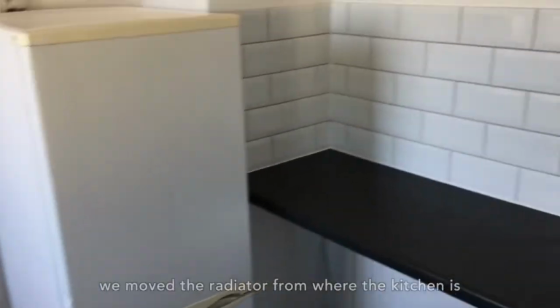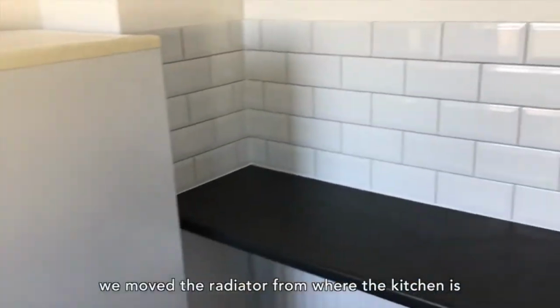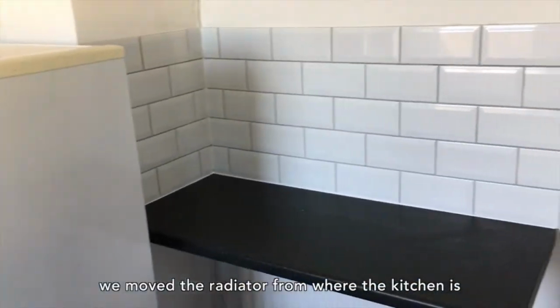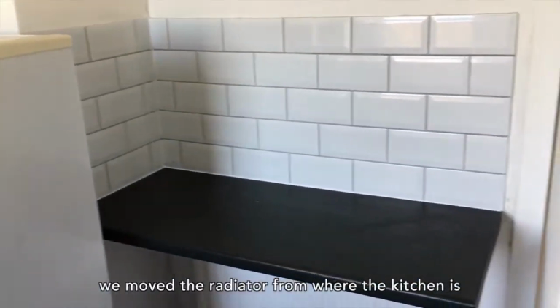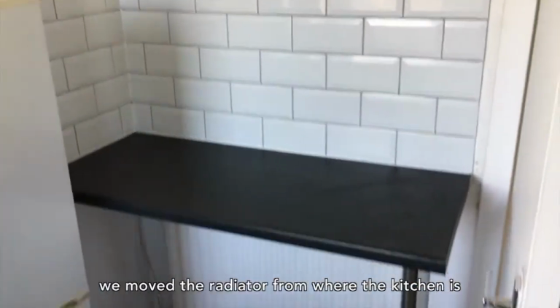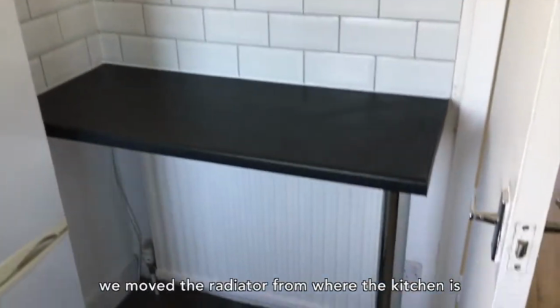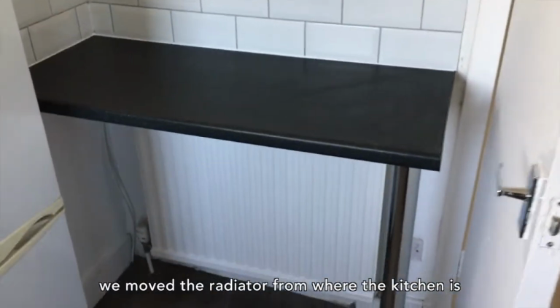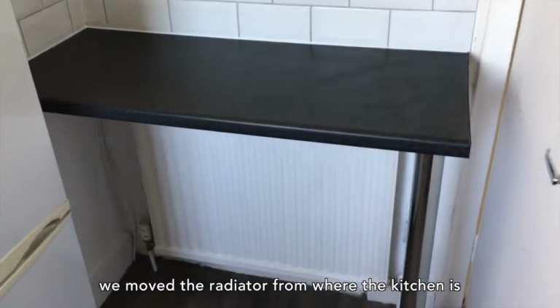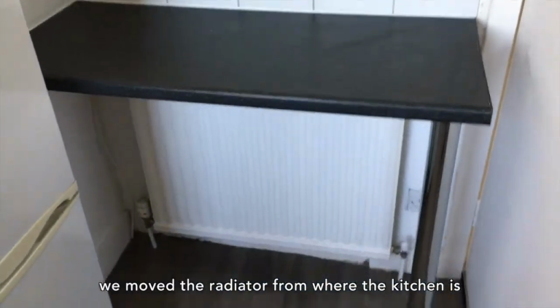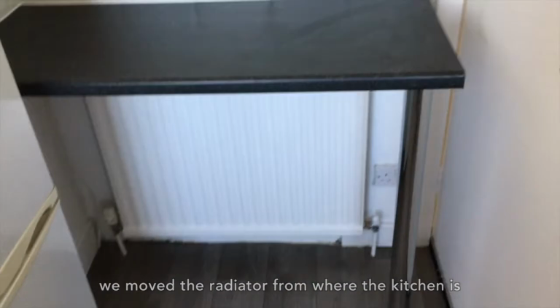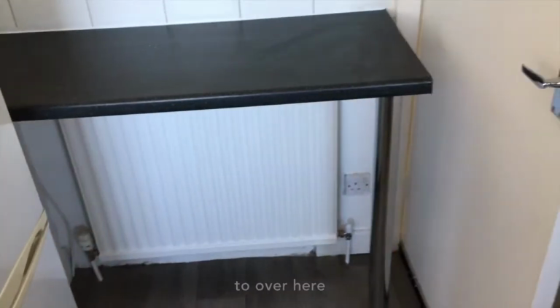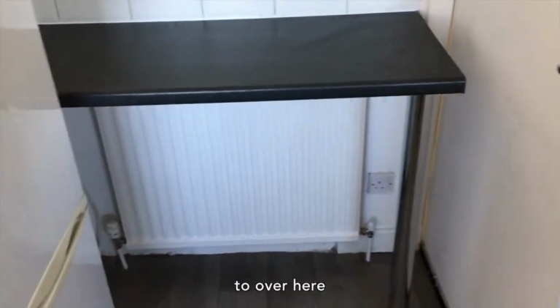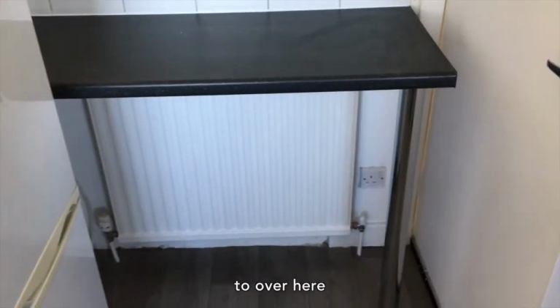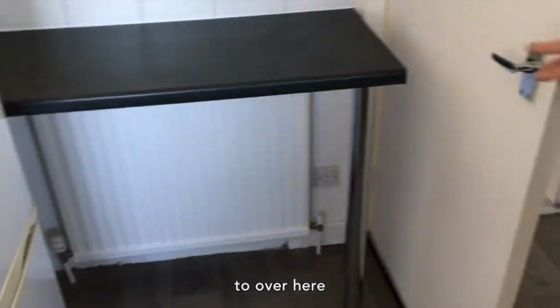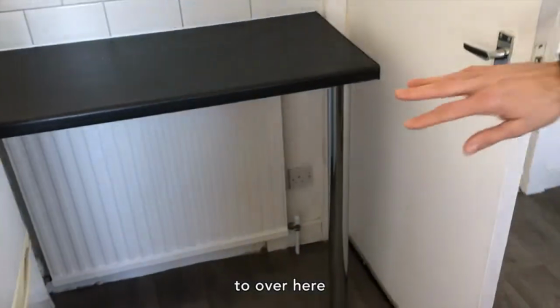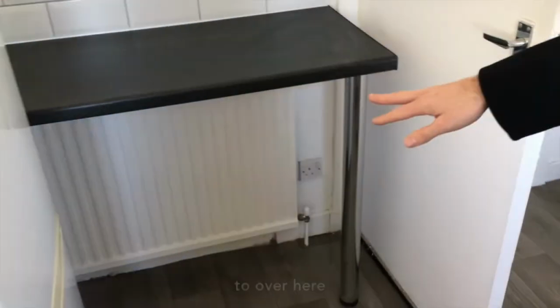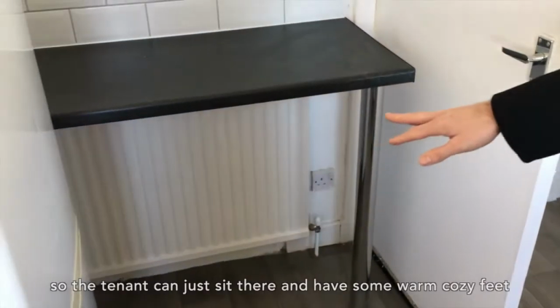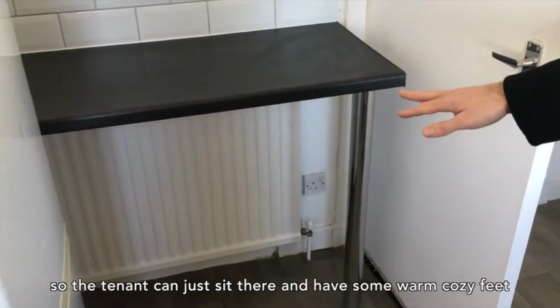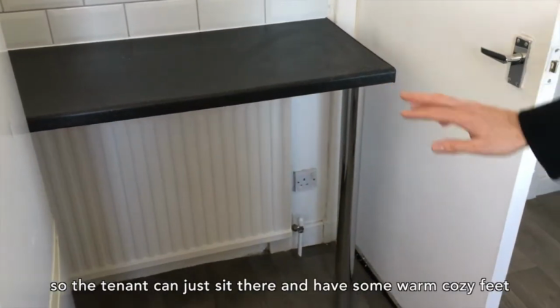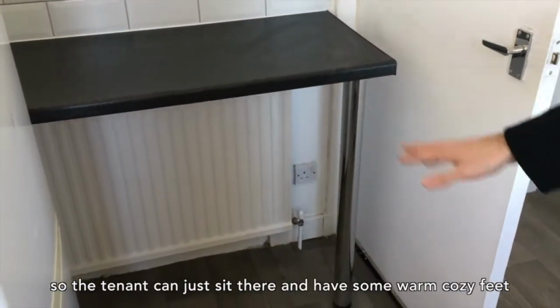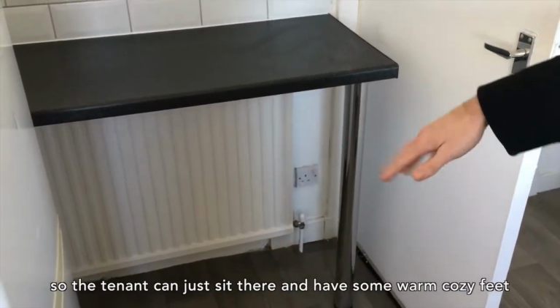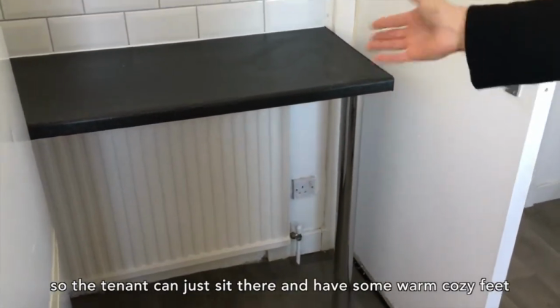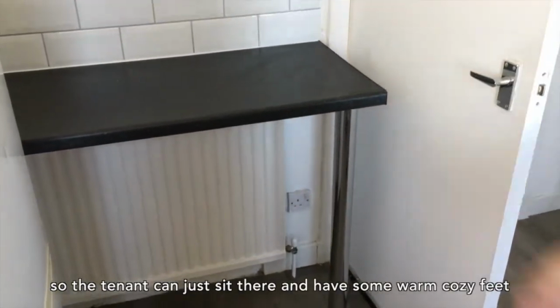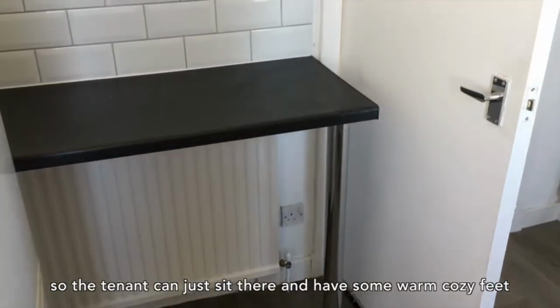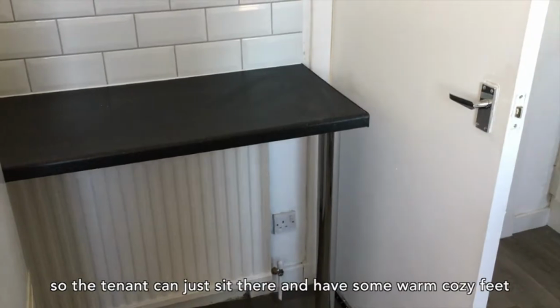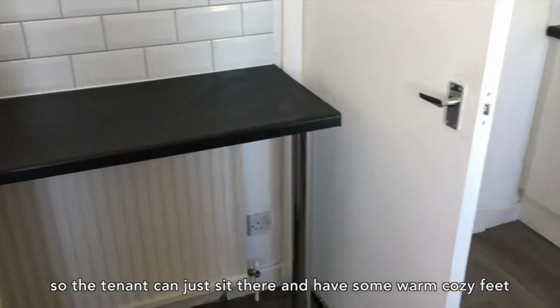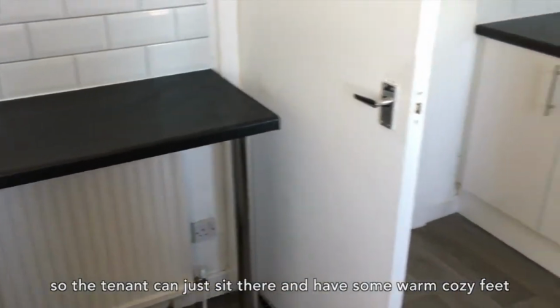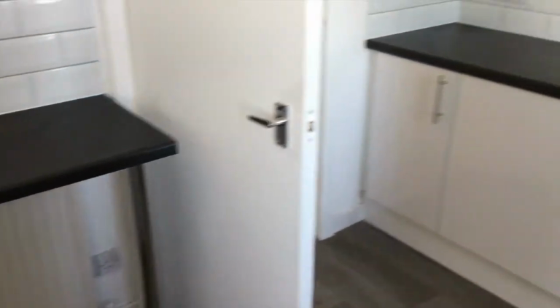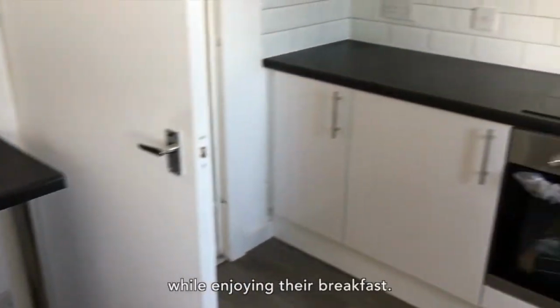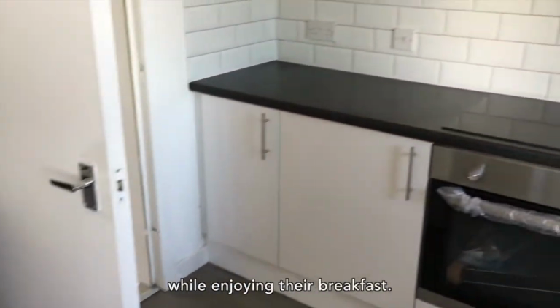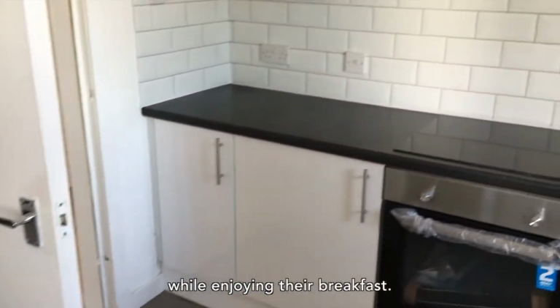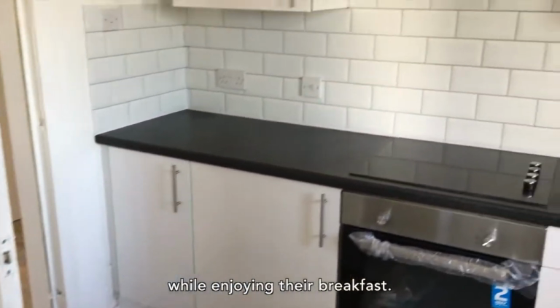We moved the radiator from where the kitchen is to over here, so the tenant can just sit there and have some warm and cozy feet while enjoying their breakfast.